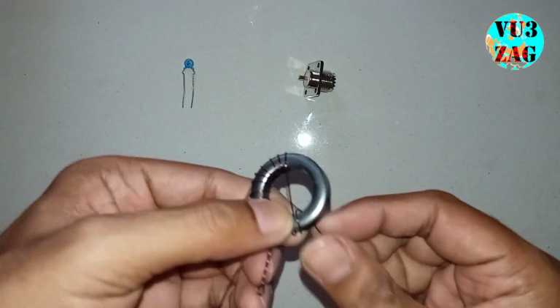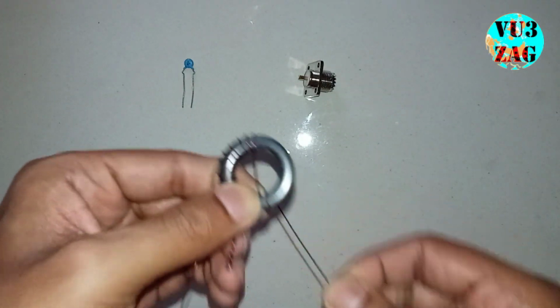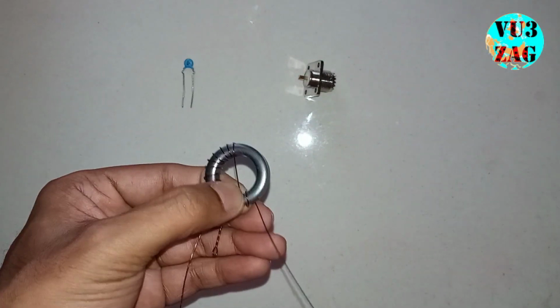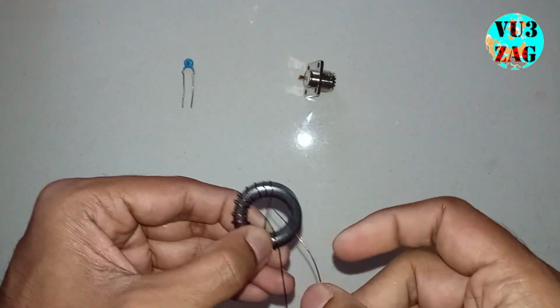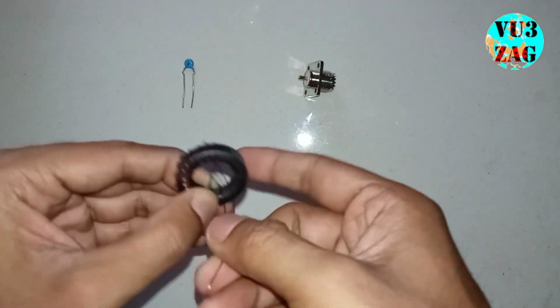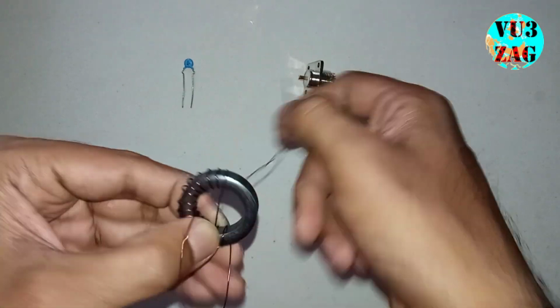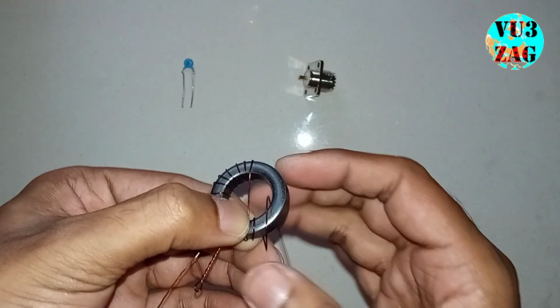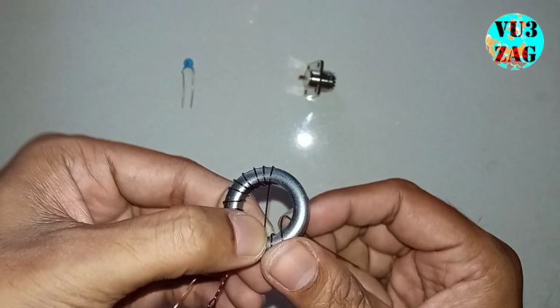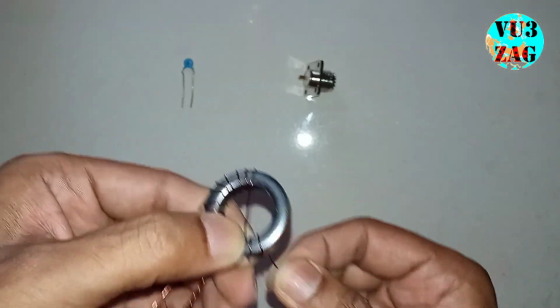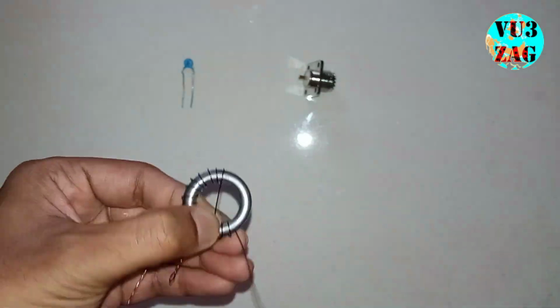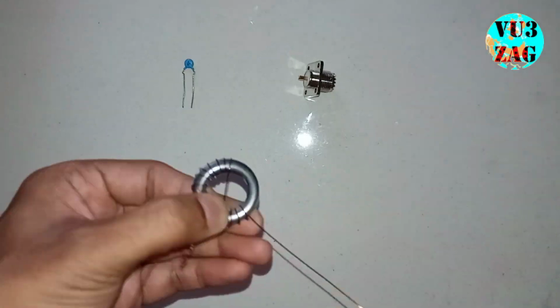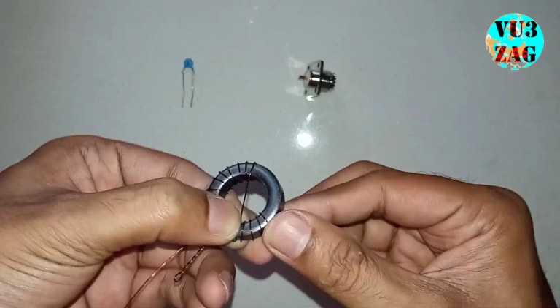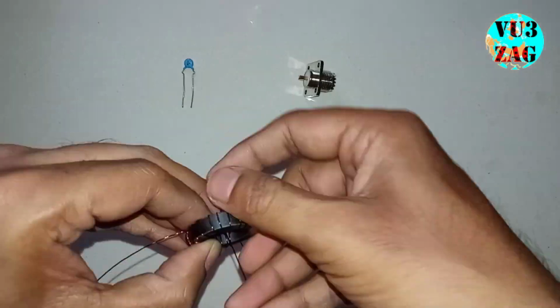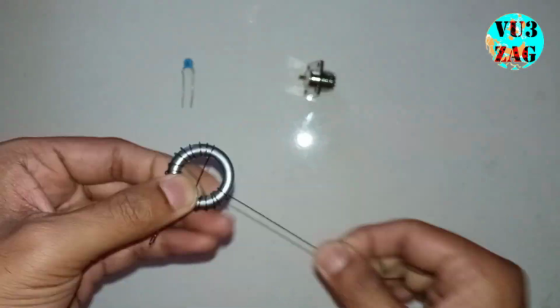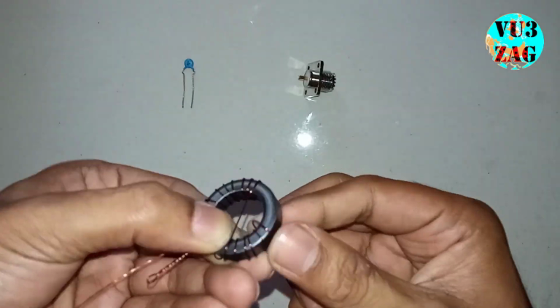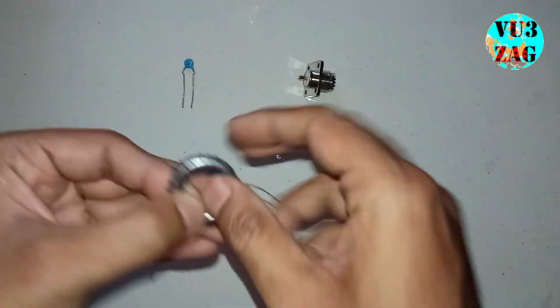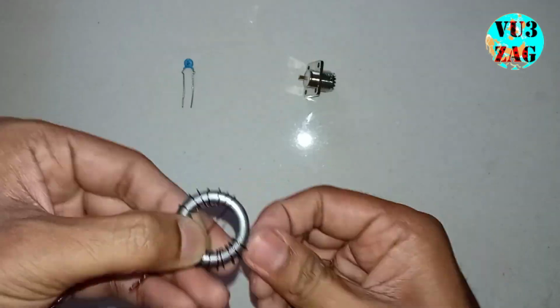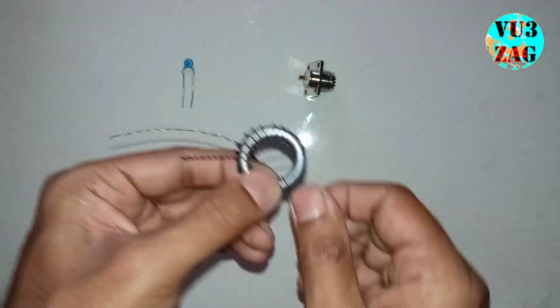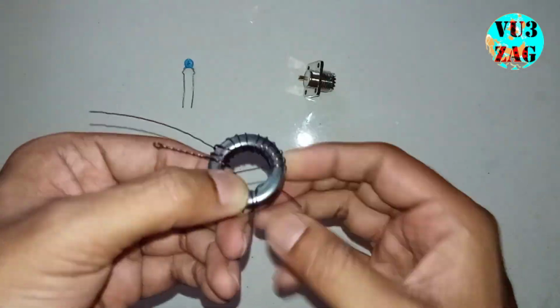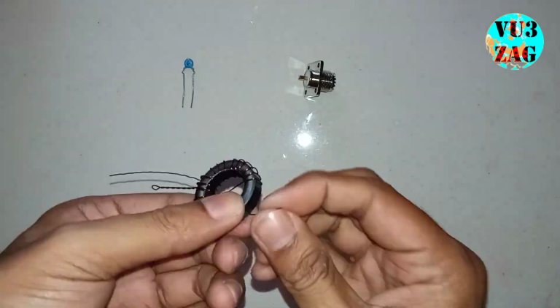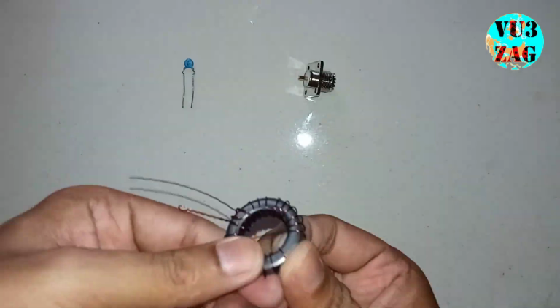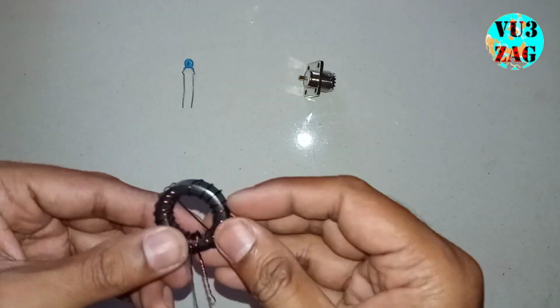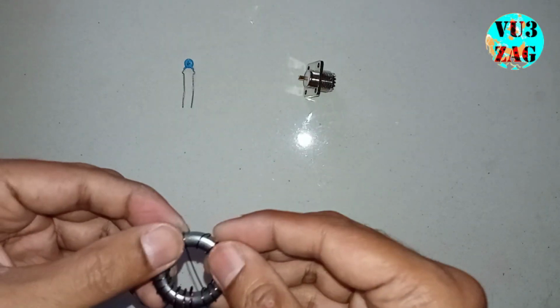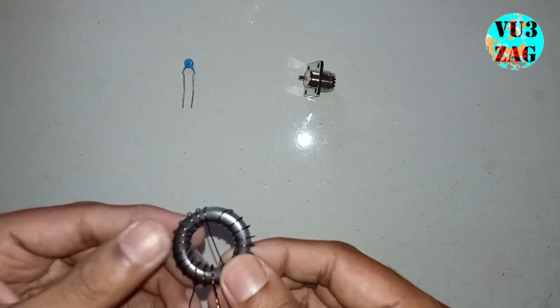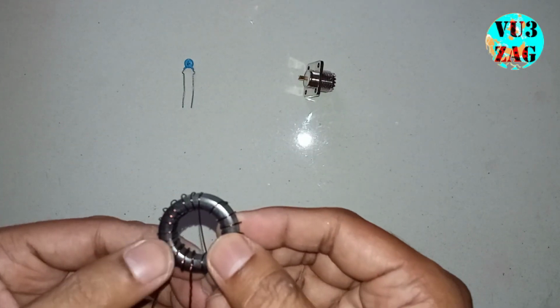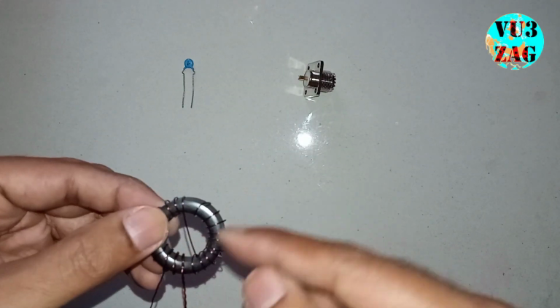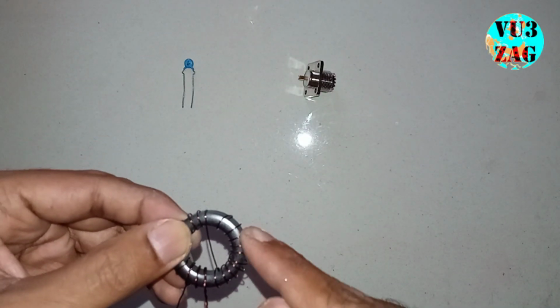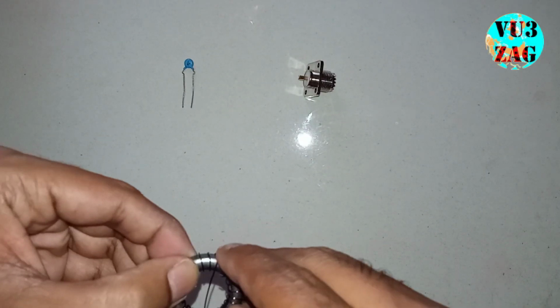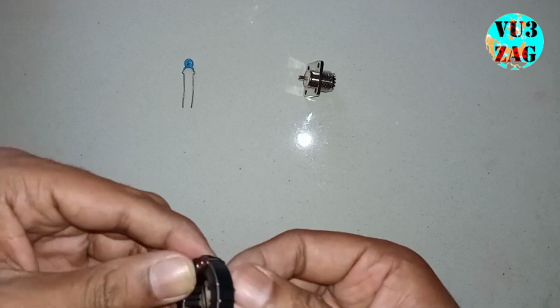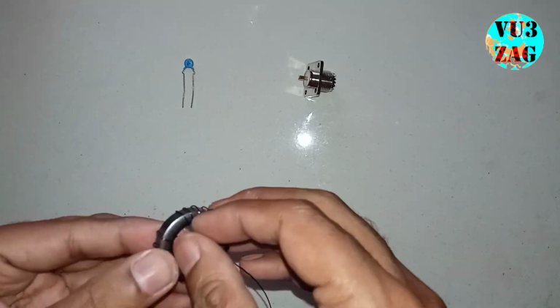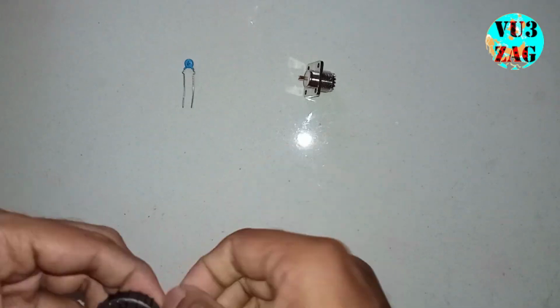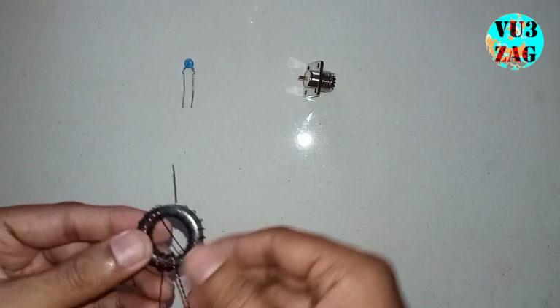Continuing counter-clockwise: 13, 14, 15, 16, 17, 18, 19, 20, and 21. So we have completed all 21 turns of the secondary coil.